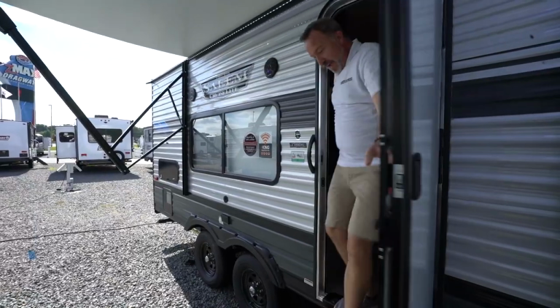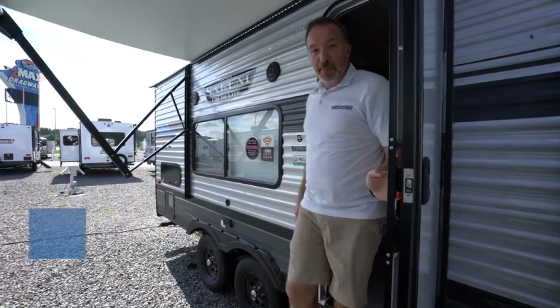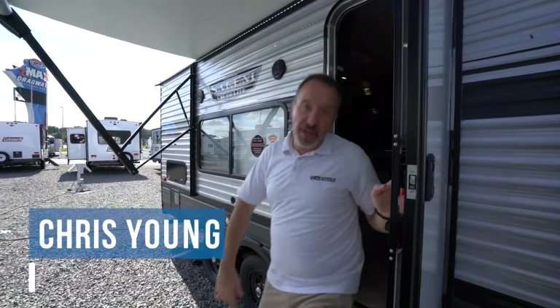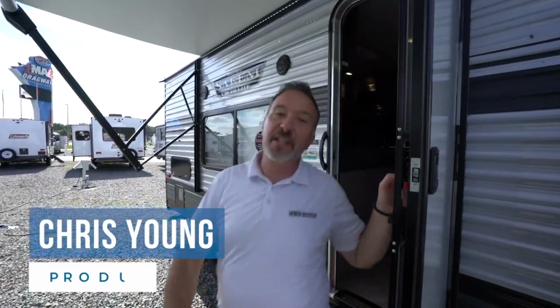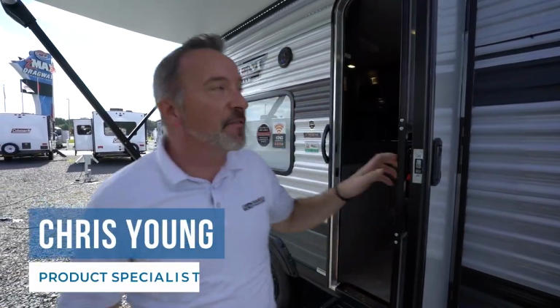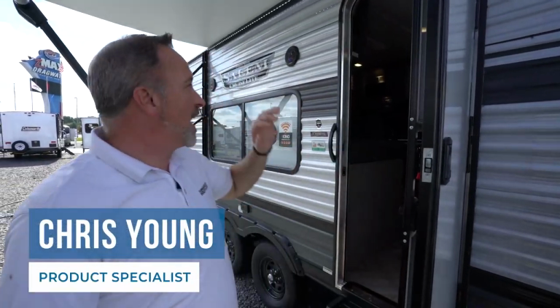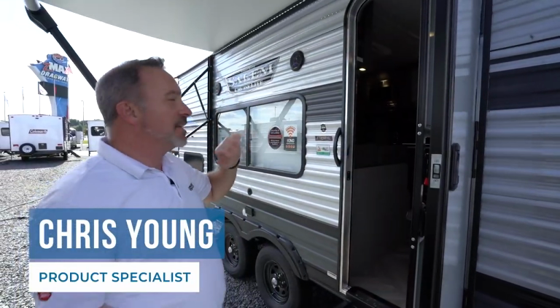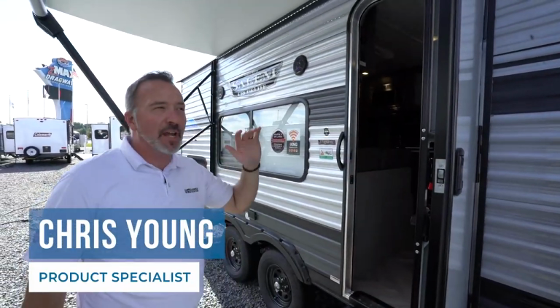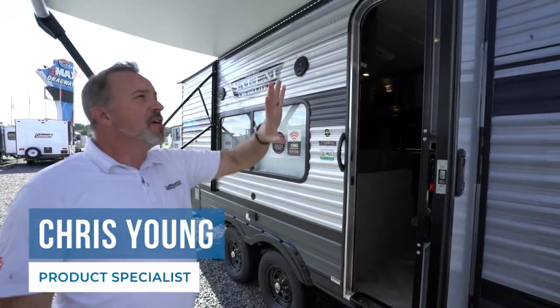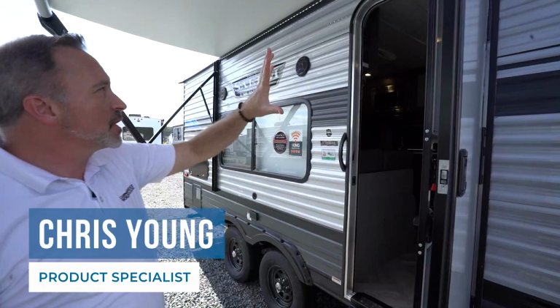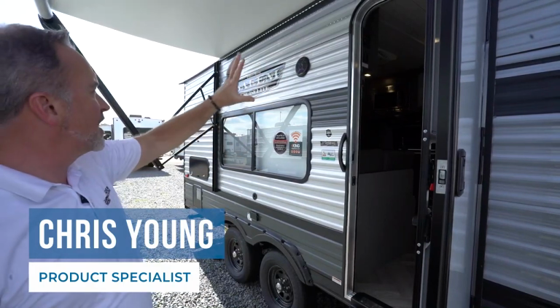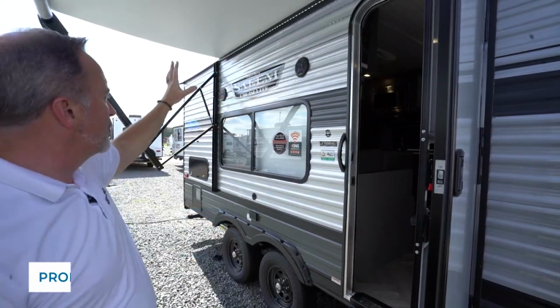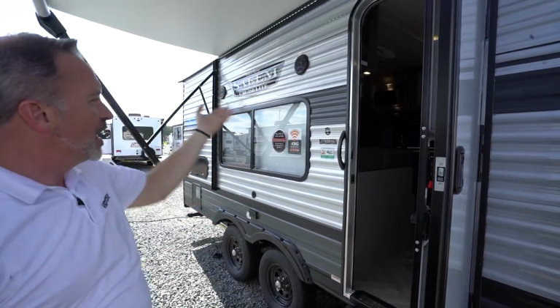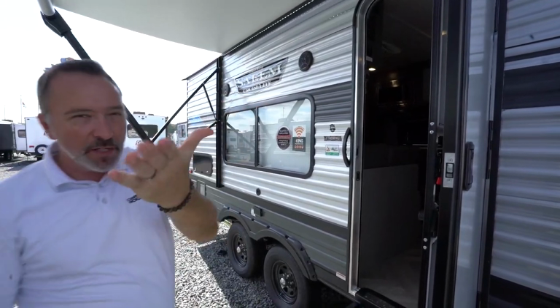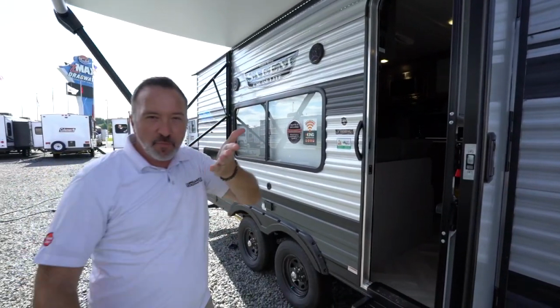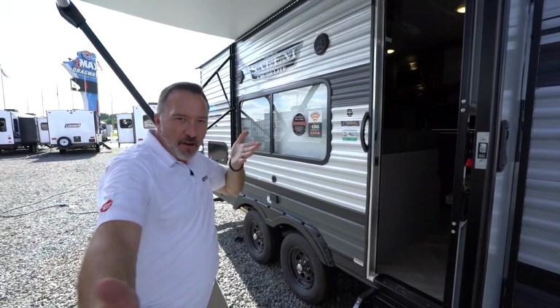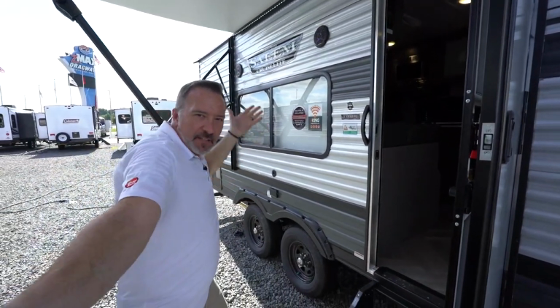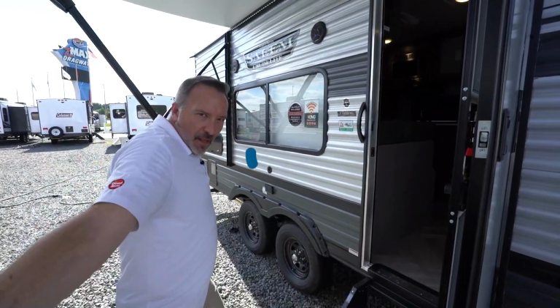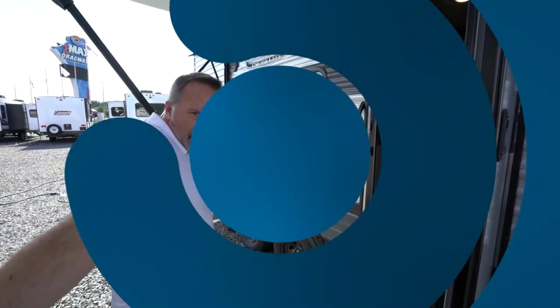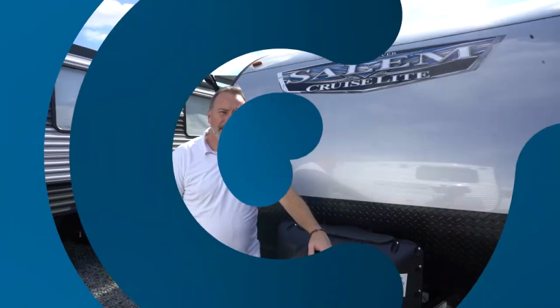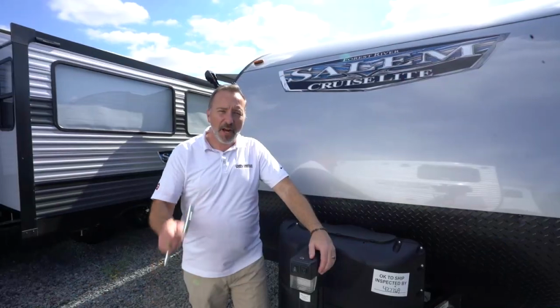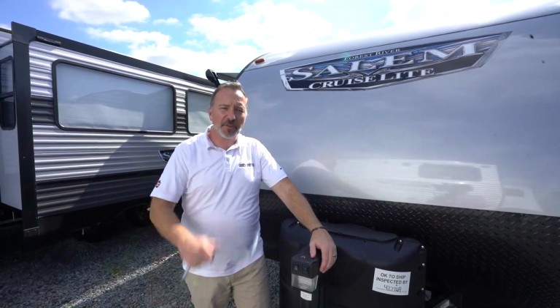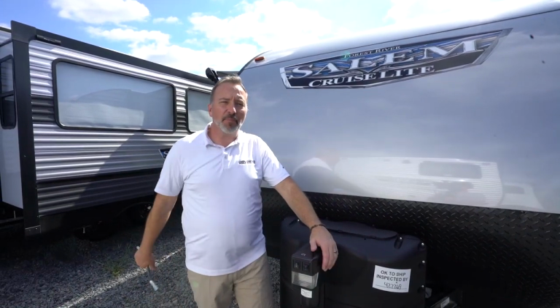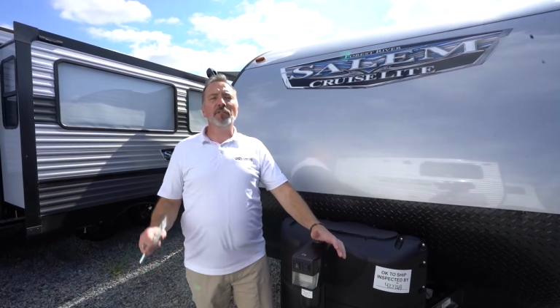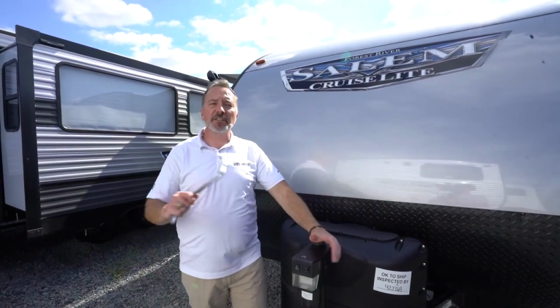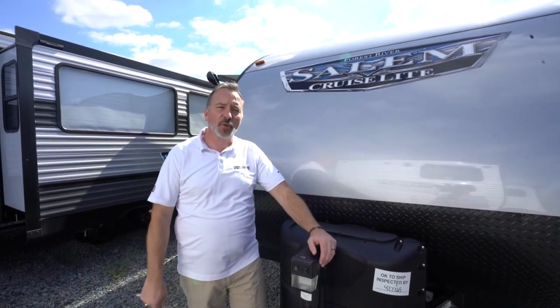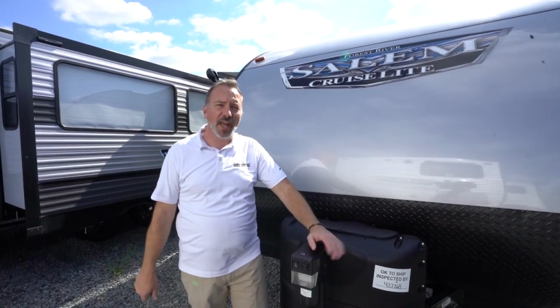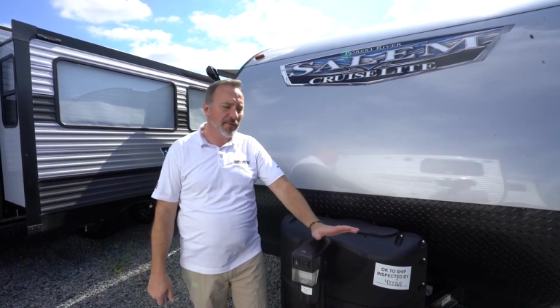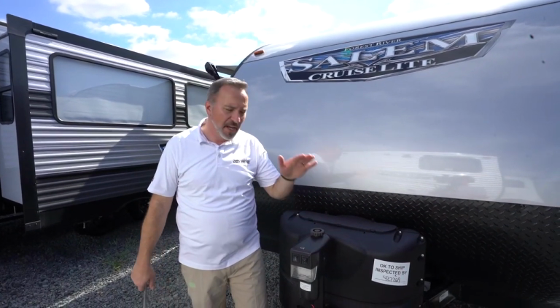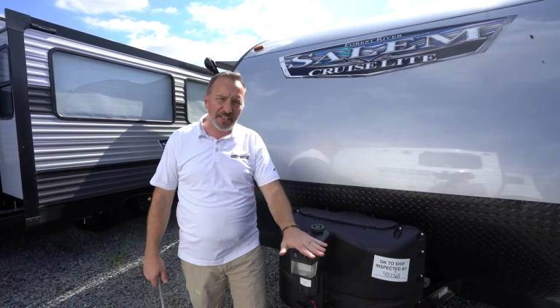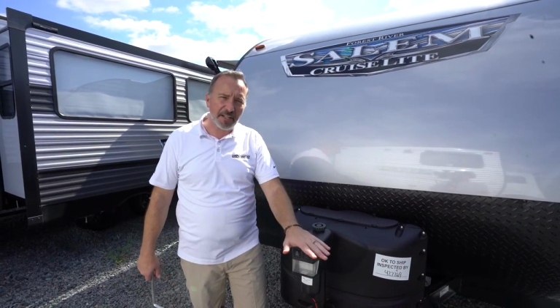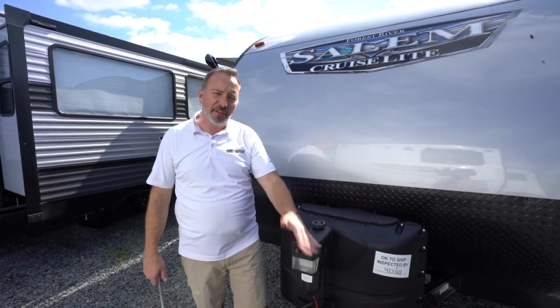Hey, what's up? It's Chris Young. What do you say we take a few minutes and meet your brand new Forest River Salem Cruise Light 171RBXL. Congratulations on getting your brand new Forest River Salem Cruise Light travel trailer. Let's talk about some of the features.